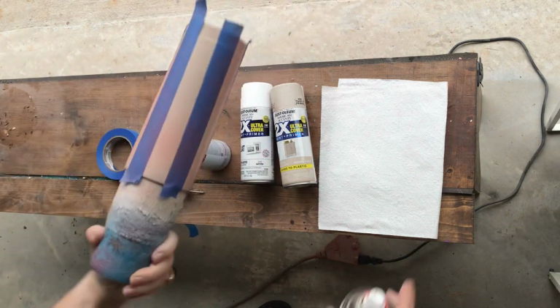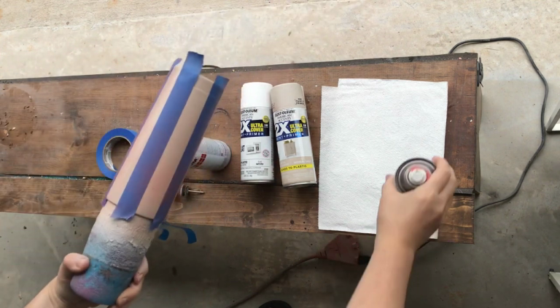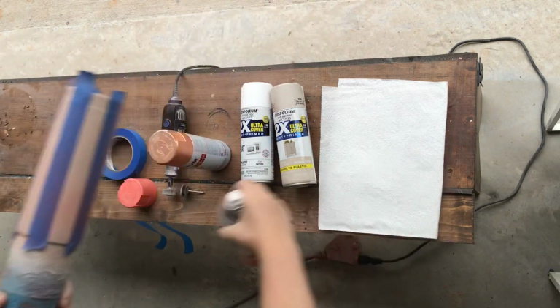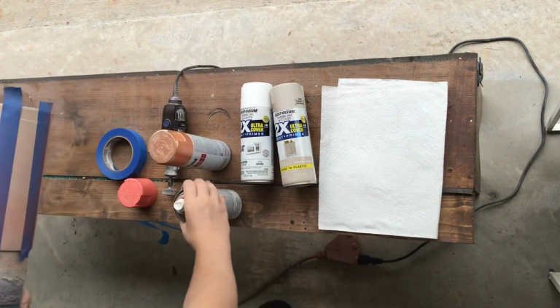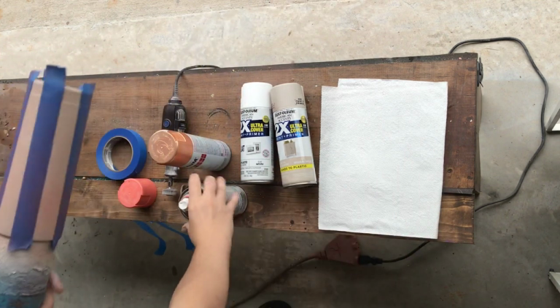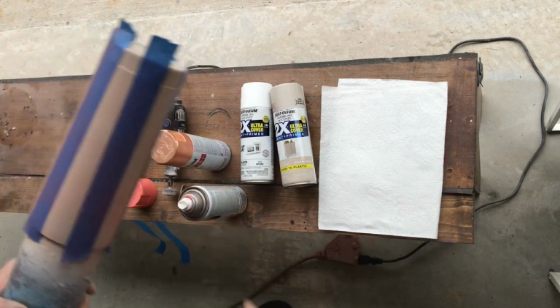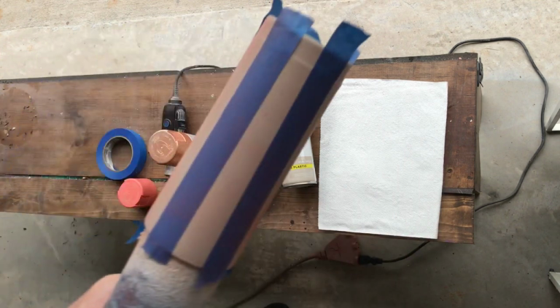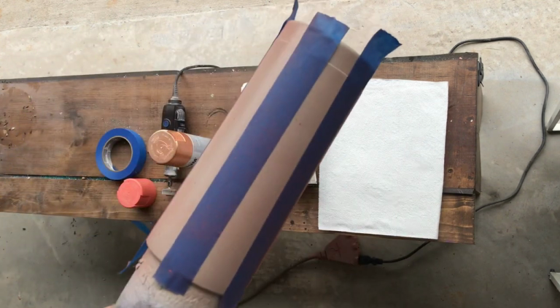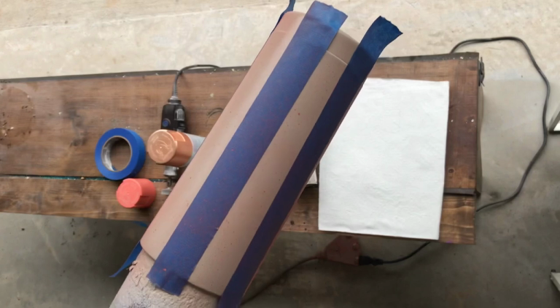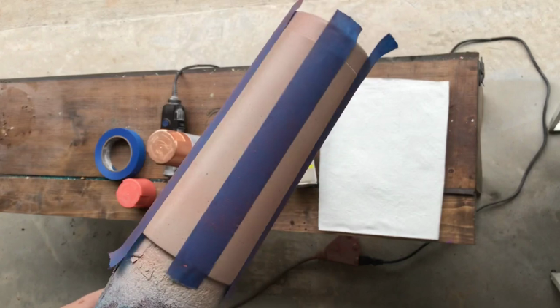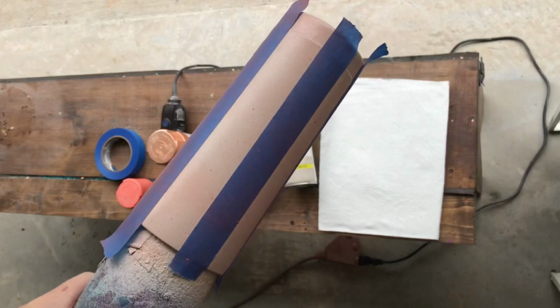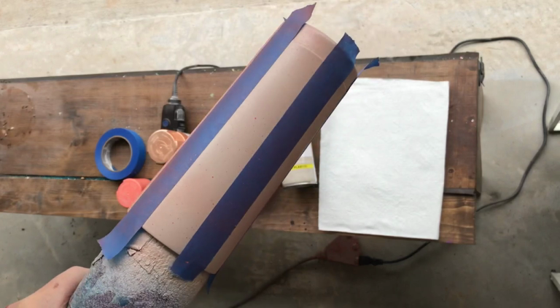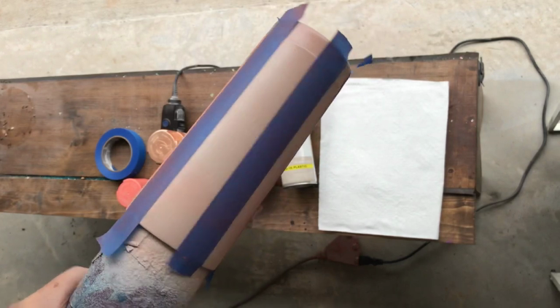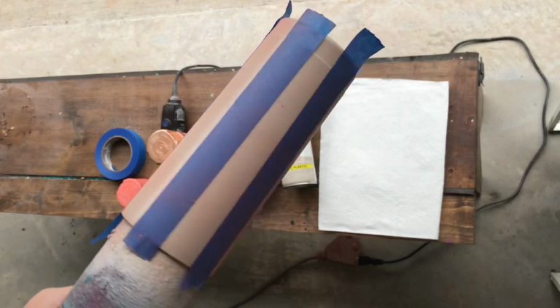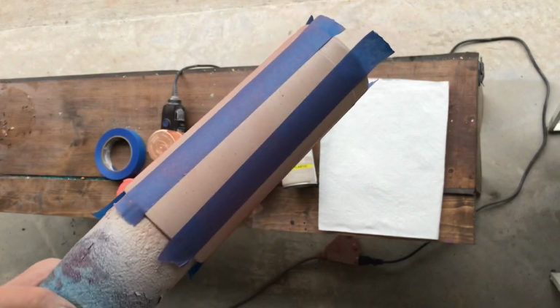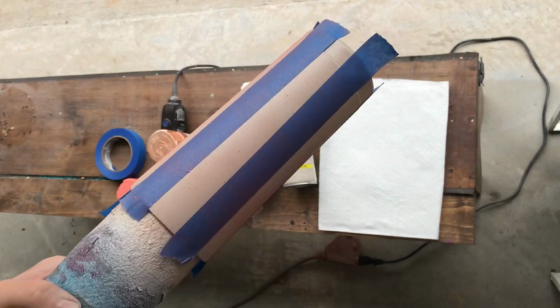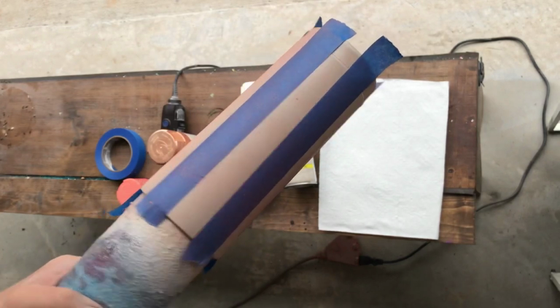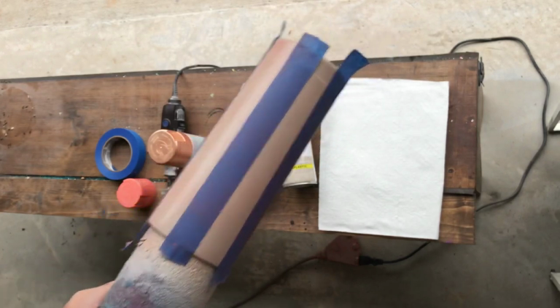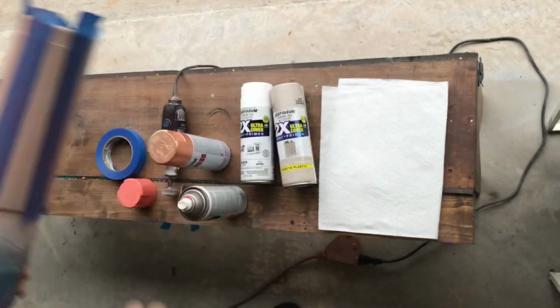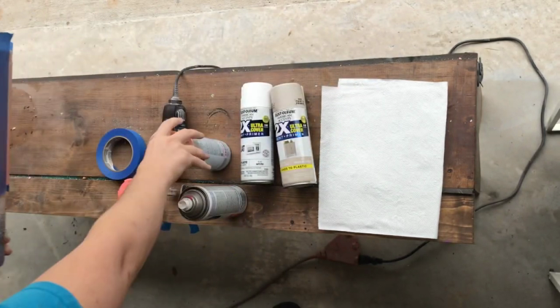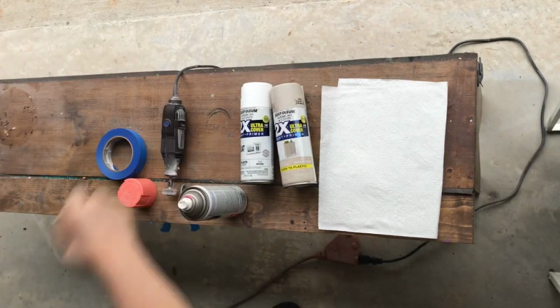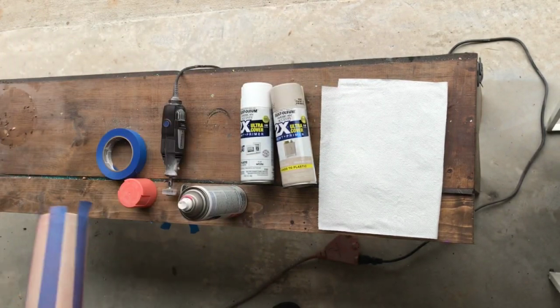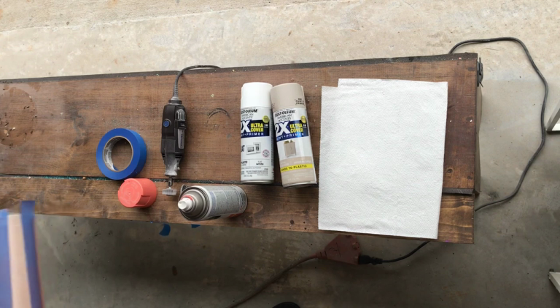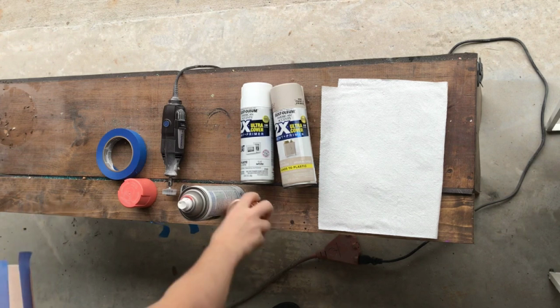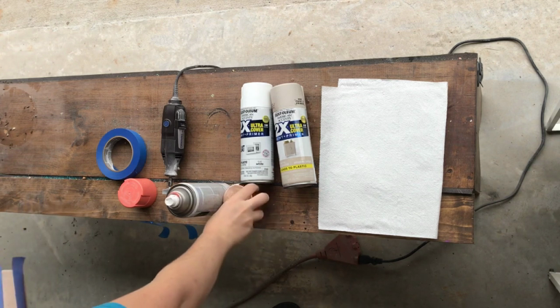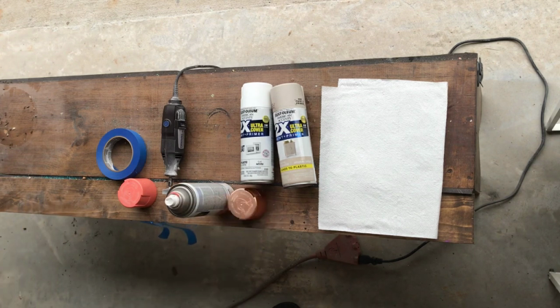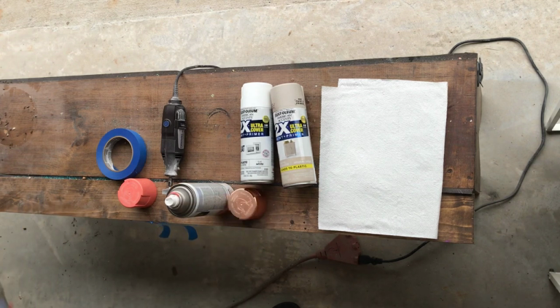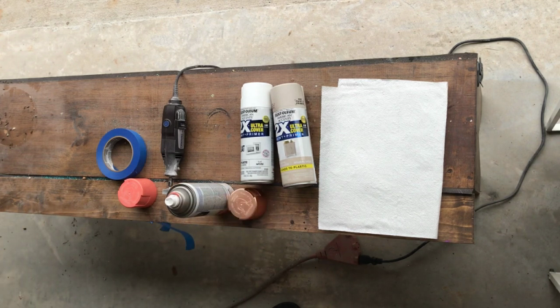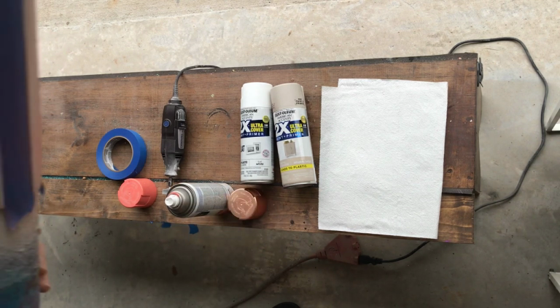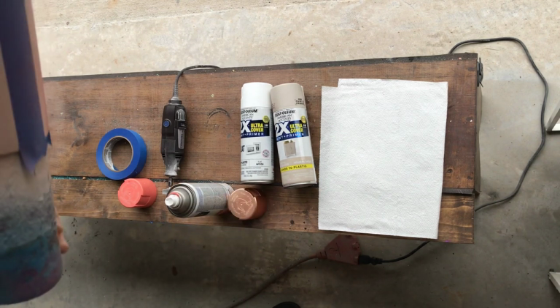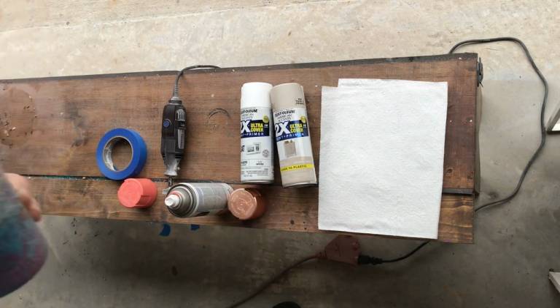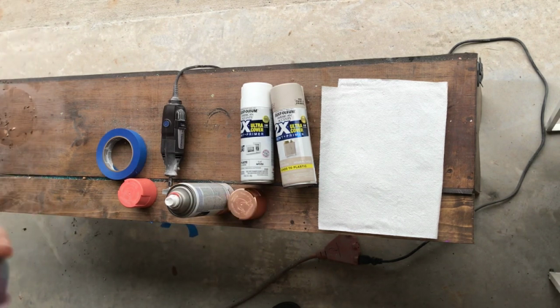You can see there's a little bit of color, but it's not completely covered — it's just lightly misted on there. Then we are going to take the metallic and do the exact same thing.